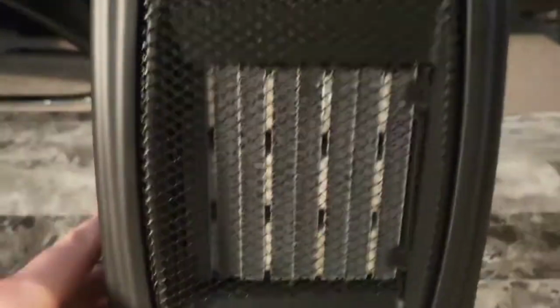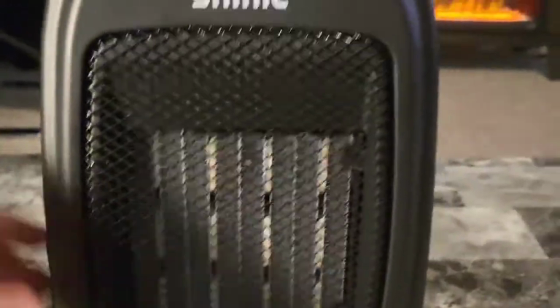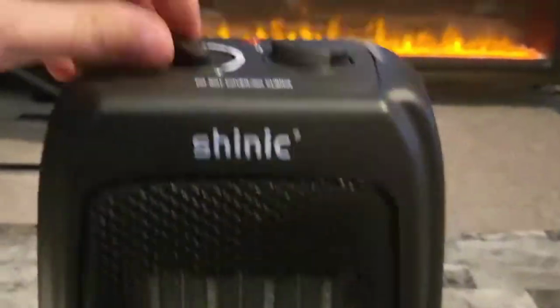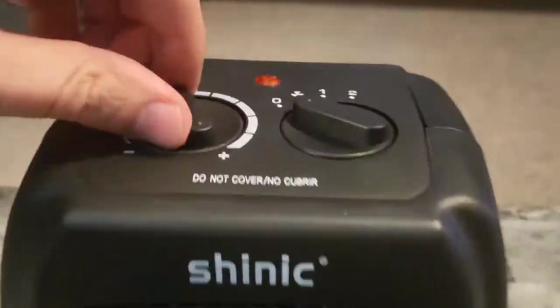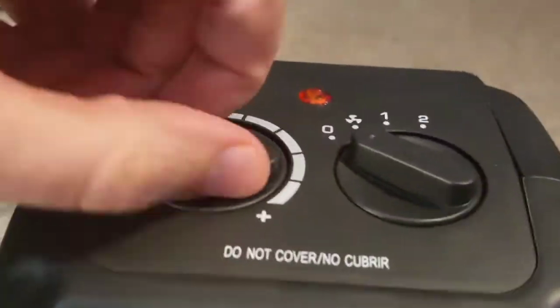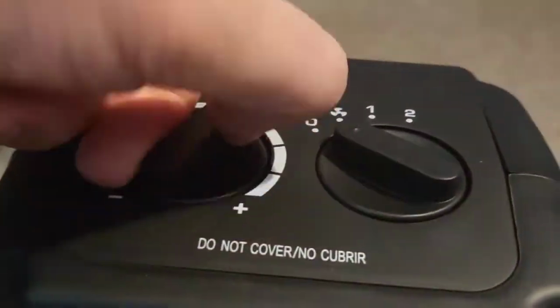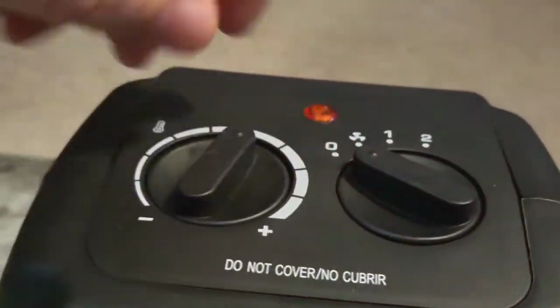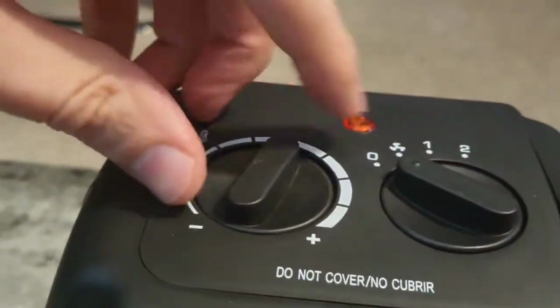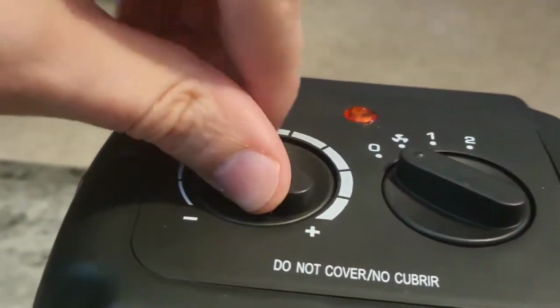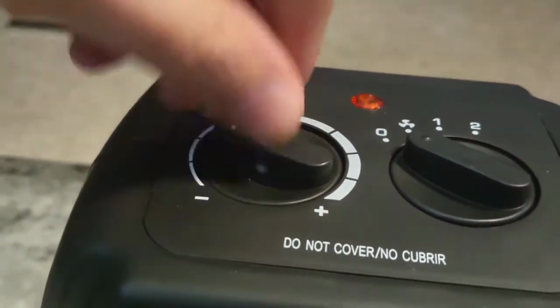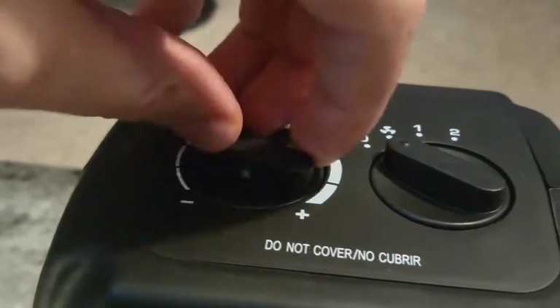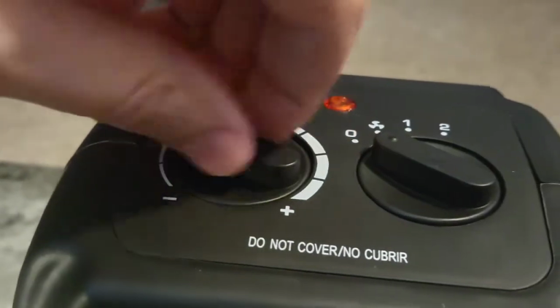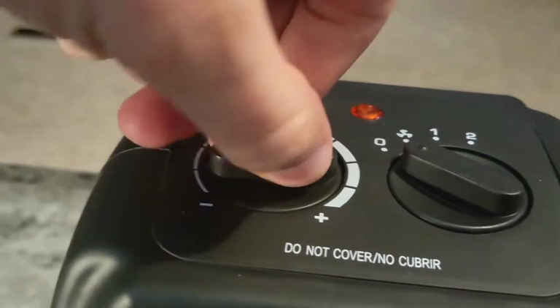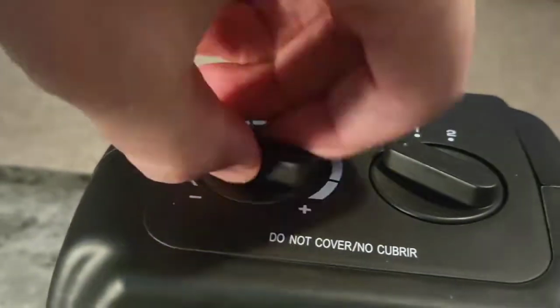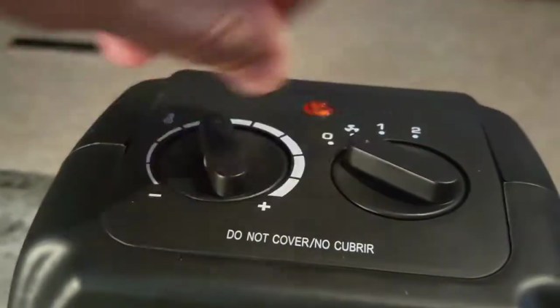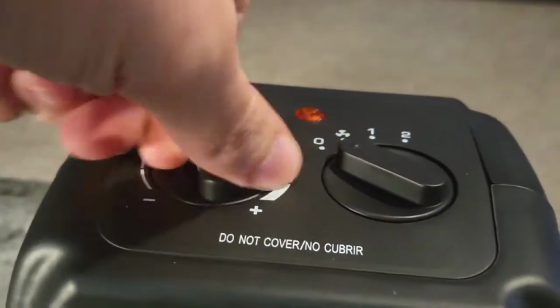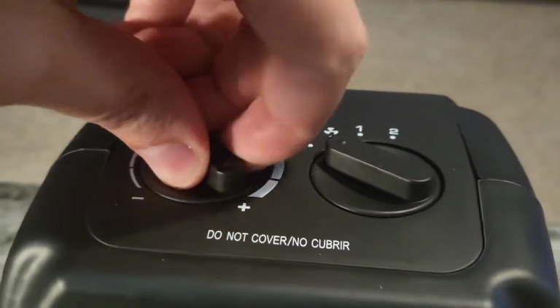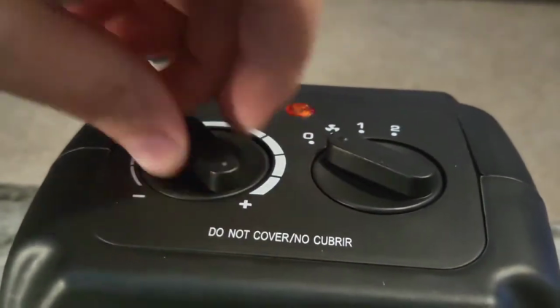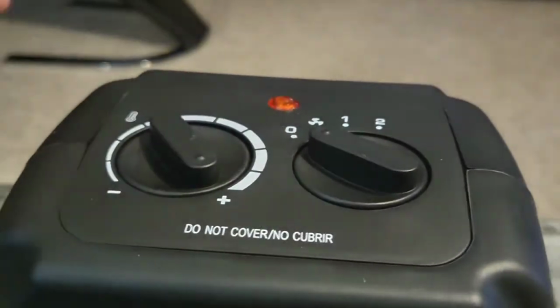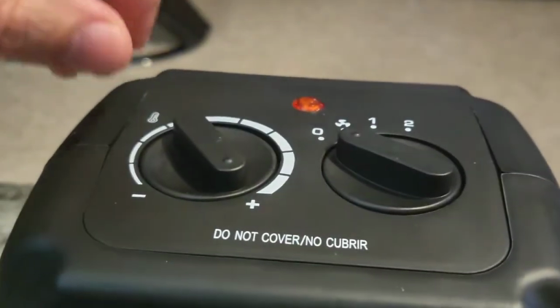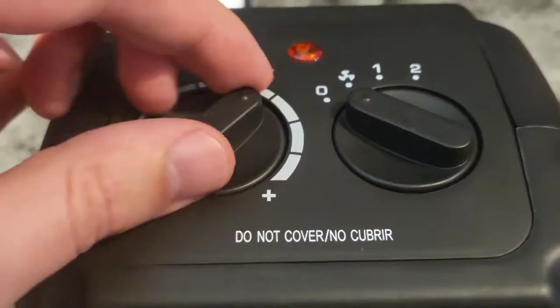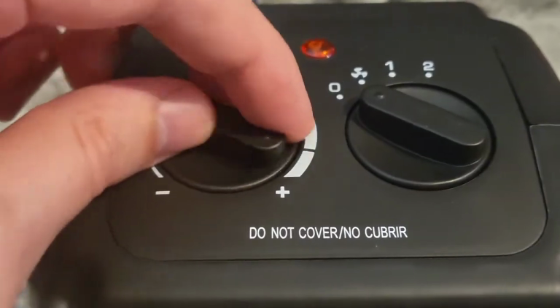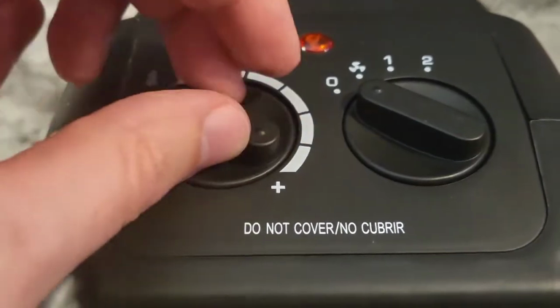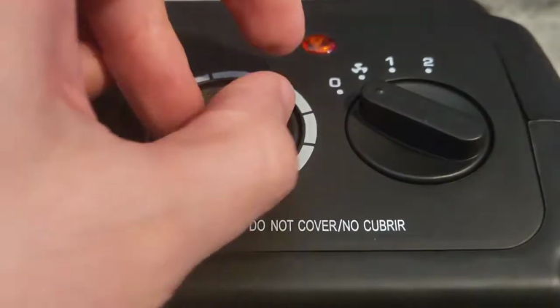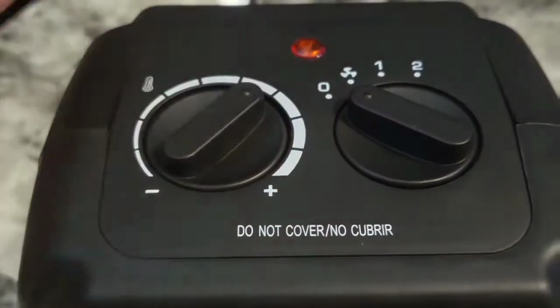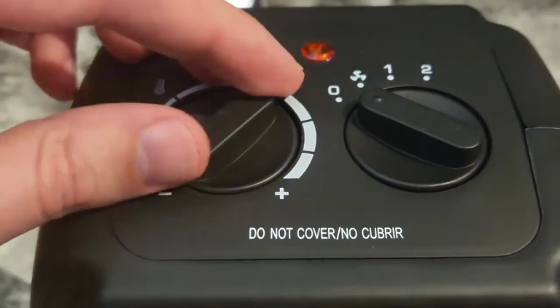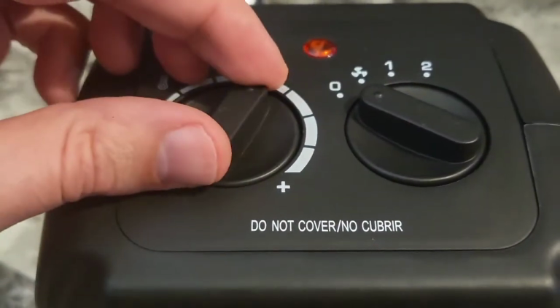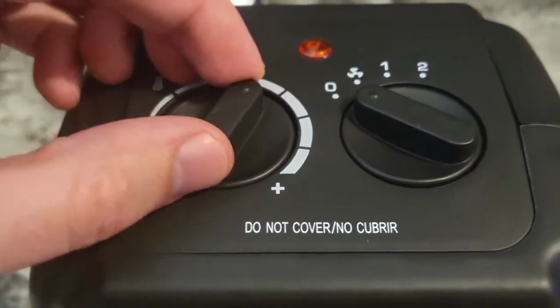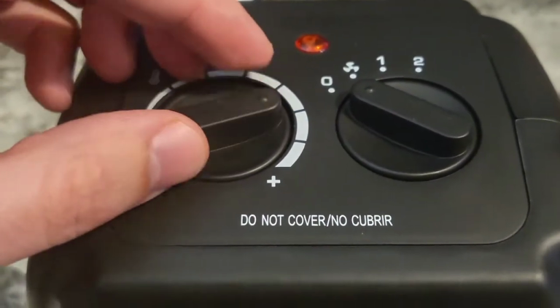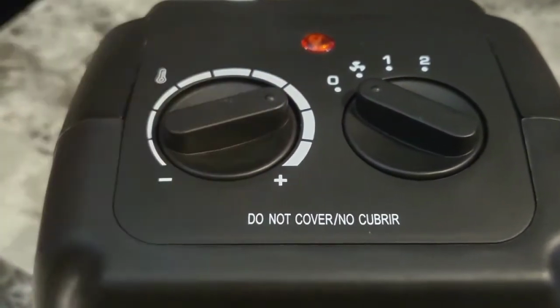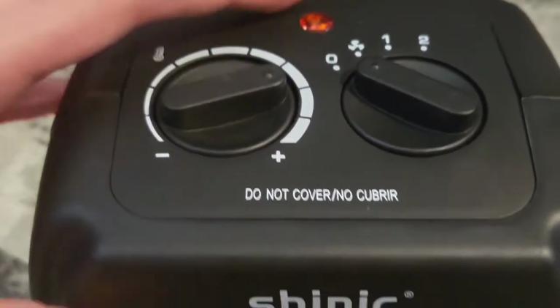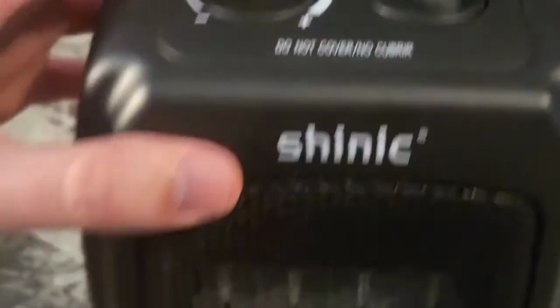This thing puts out a lot of heat. Up top we've got the dial — cooler and hotter as you go towards the plus mark. Using this thermostat control will allow you to maintain a comfortable temperature that you prefer.